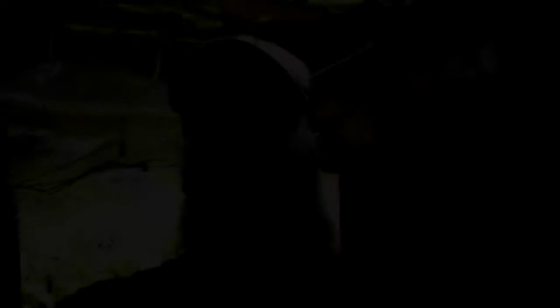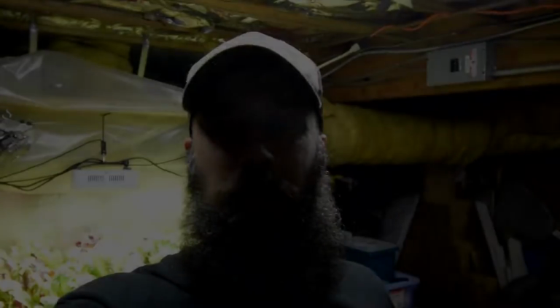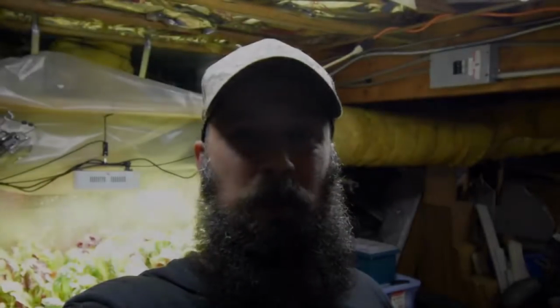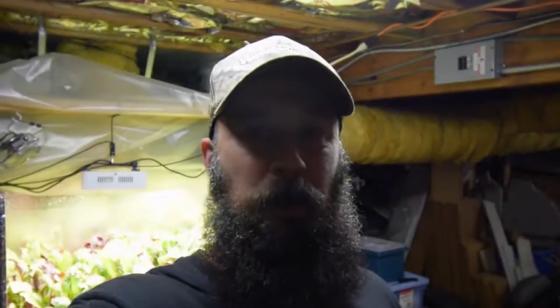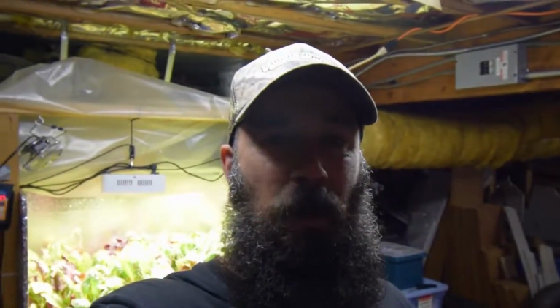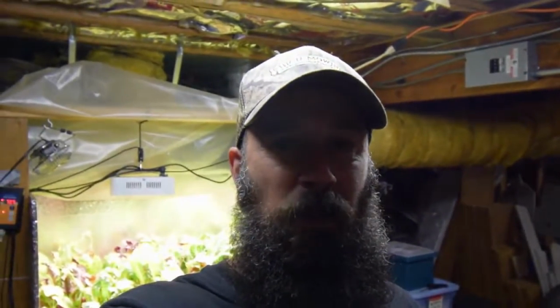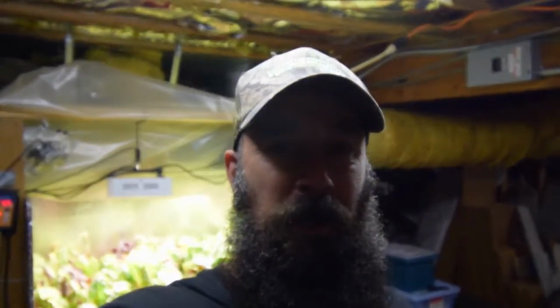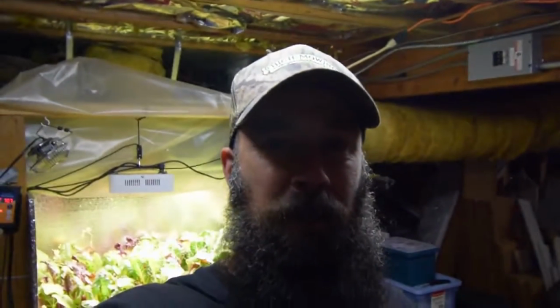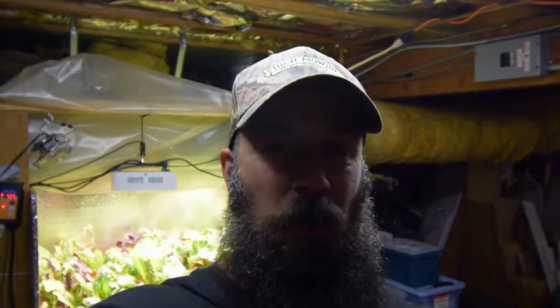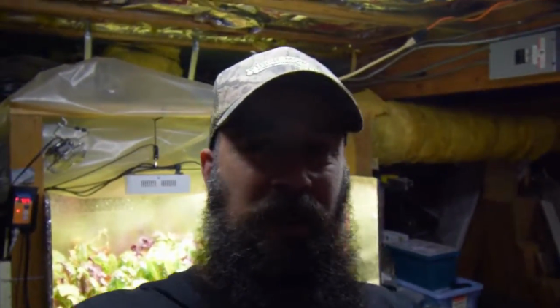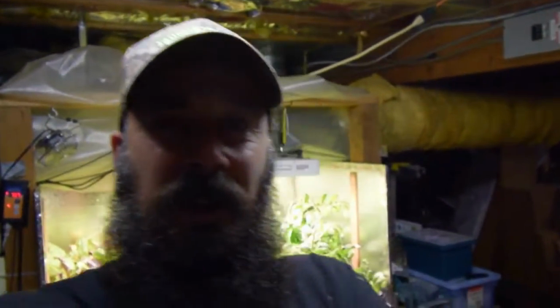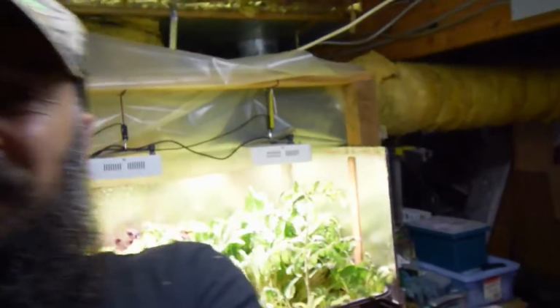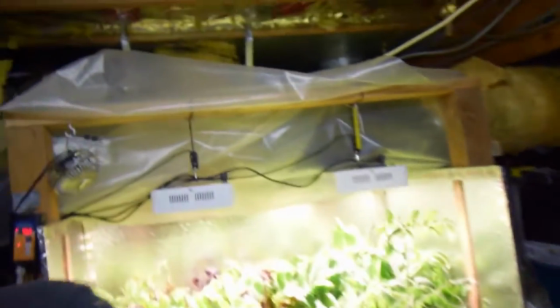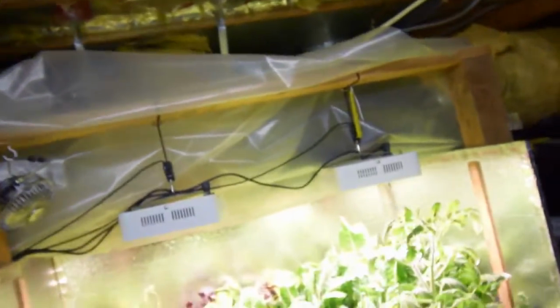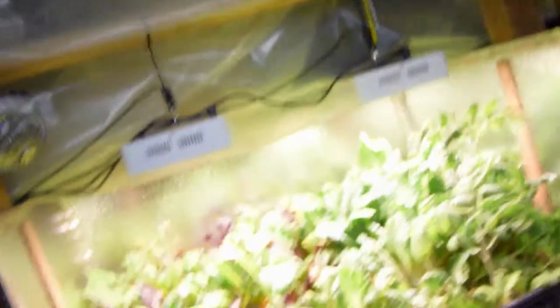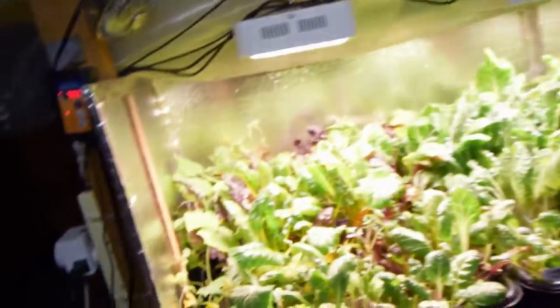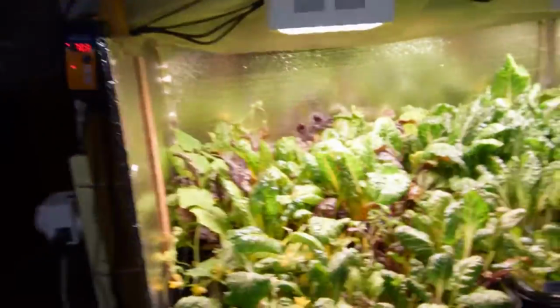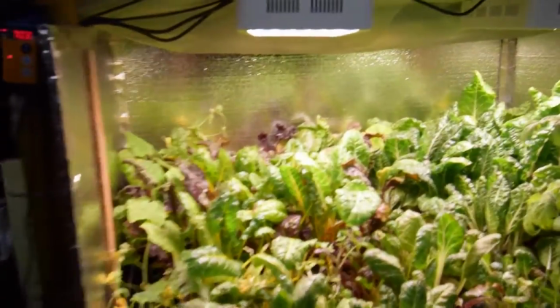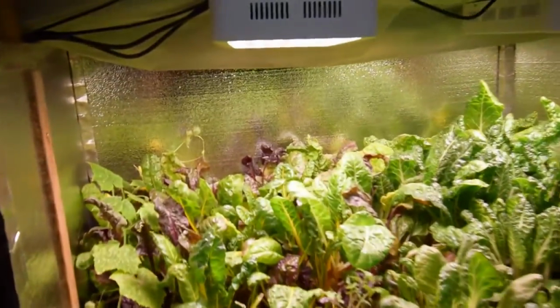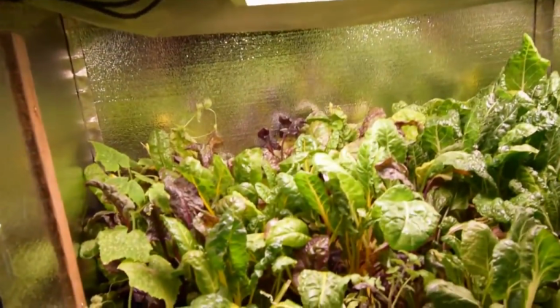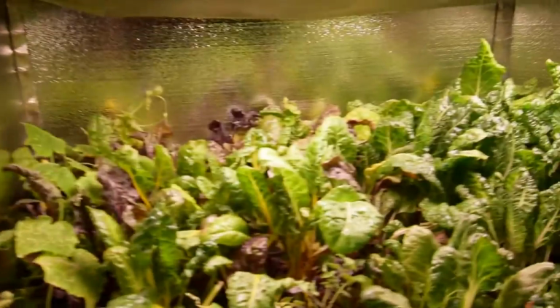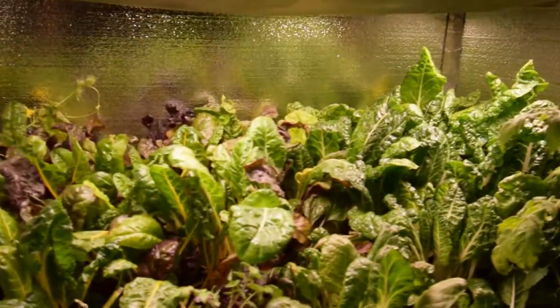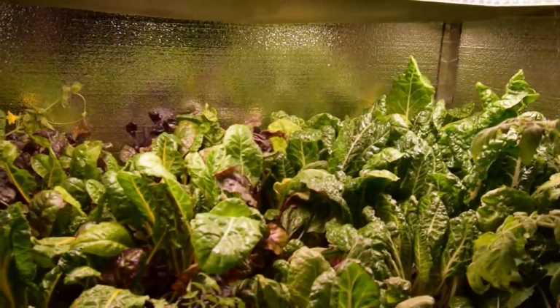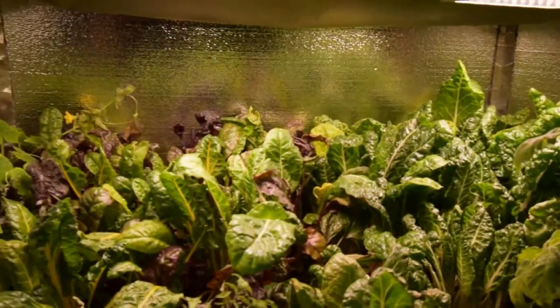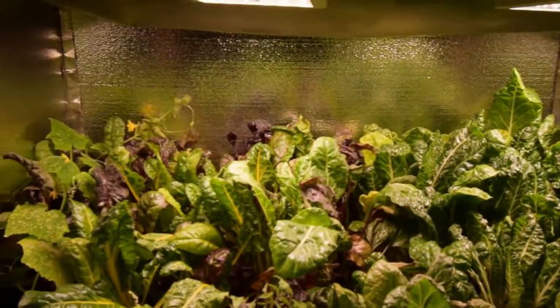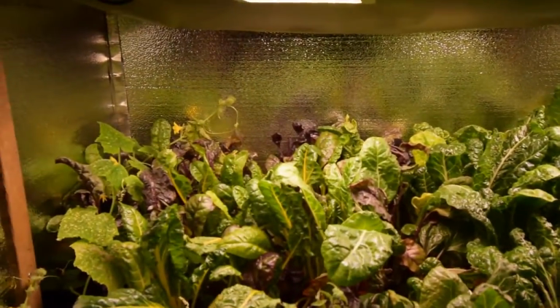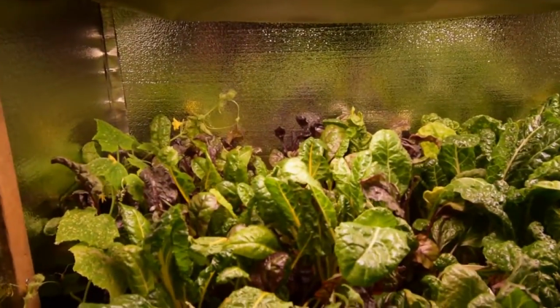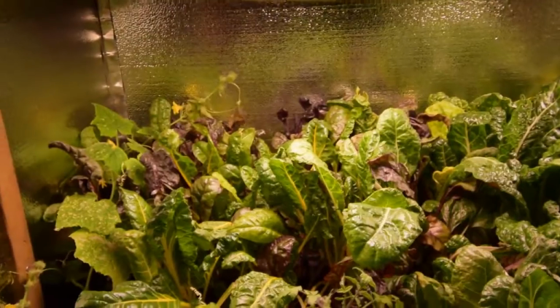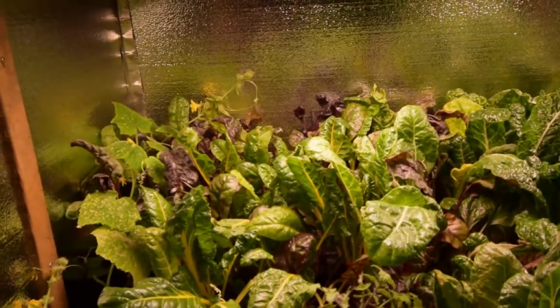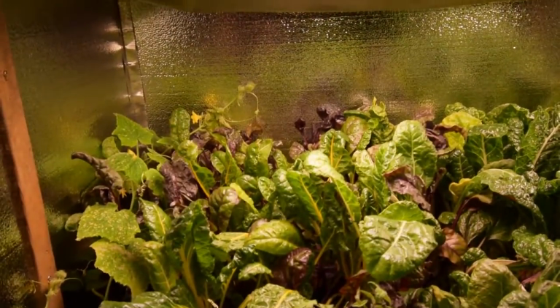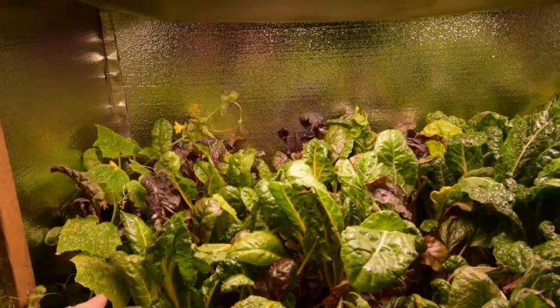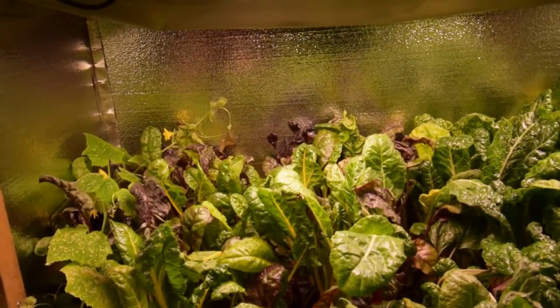Hey everybody, it's Brian from P&B Homesteading. Wanted to do the update for the solid bar LED area. Let me give you a shot here. You can see the chard is growing back nicely since we had the harvest last weekend that Paula came down here and did.